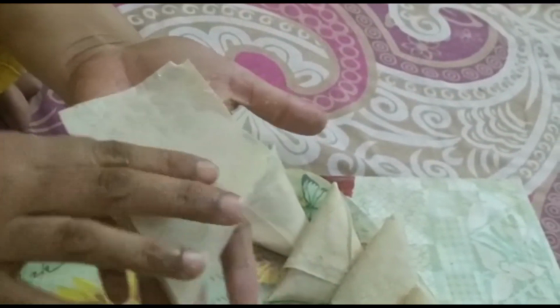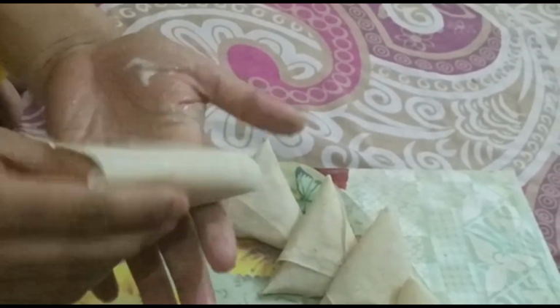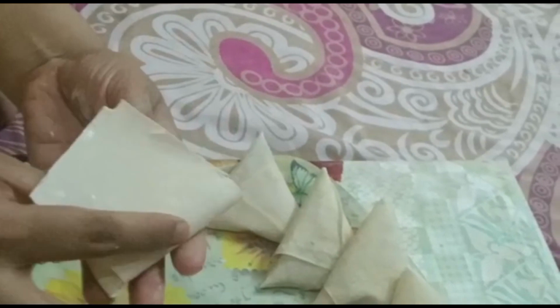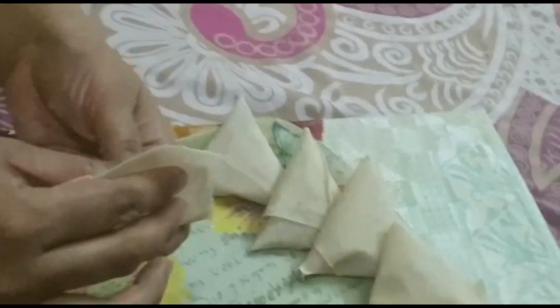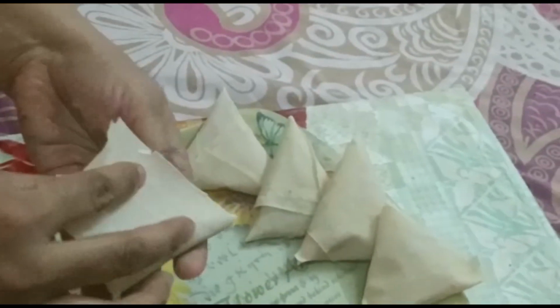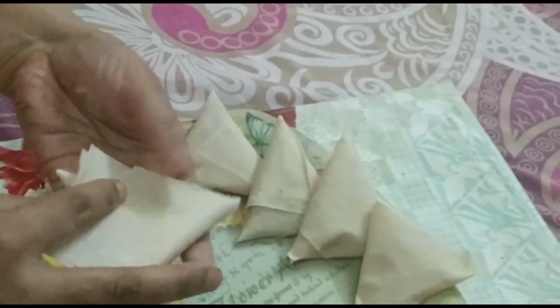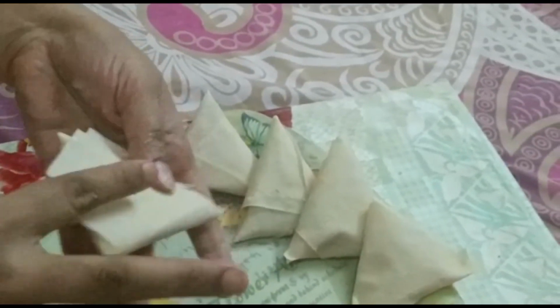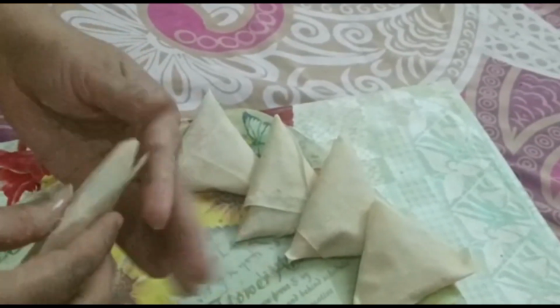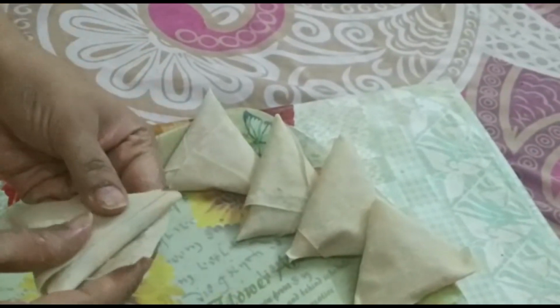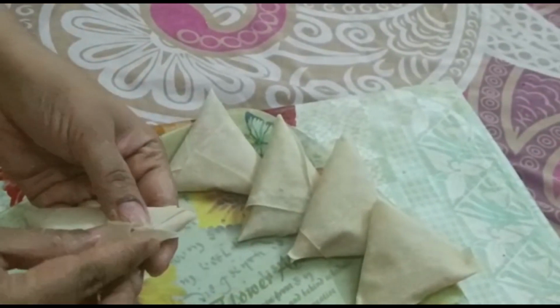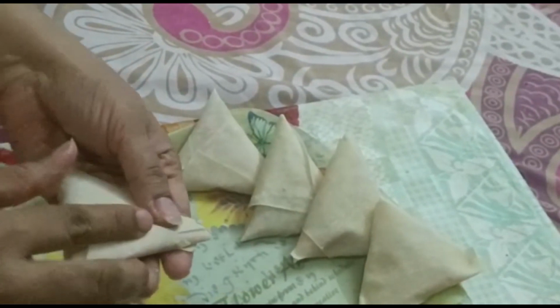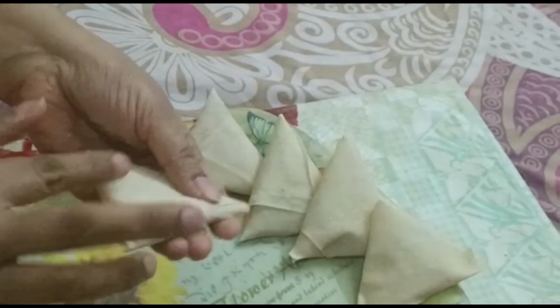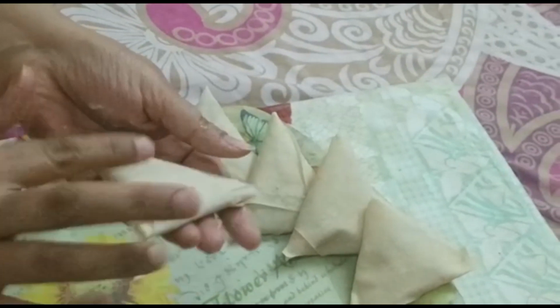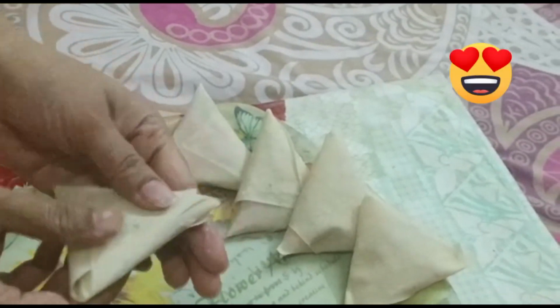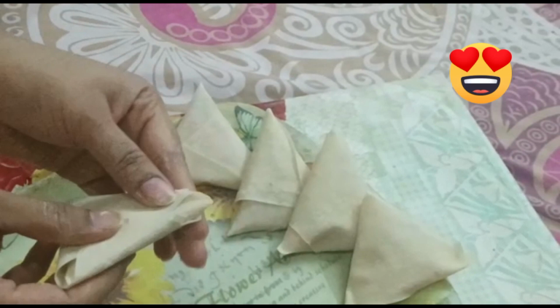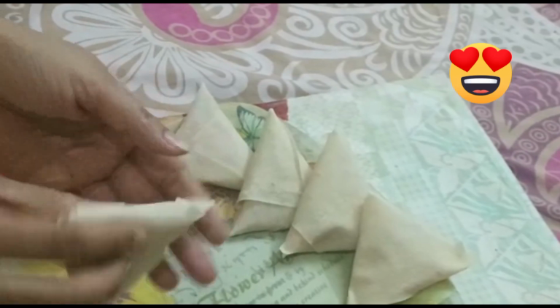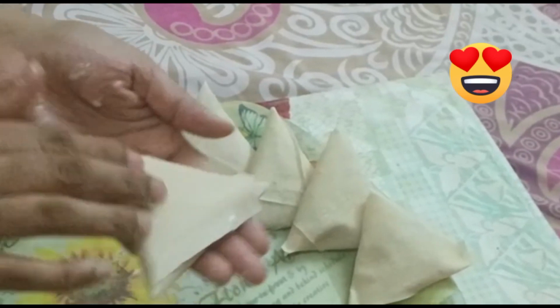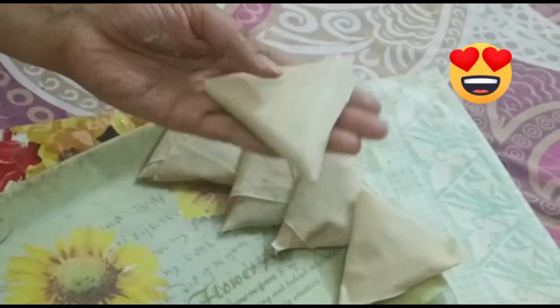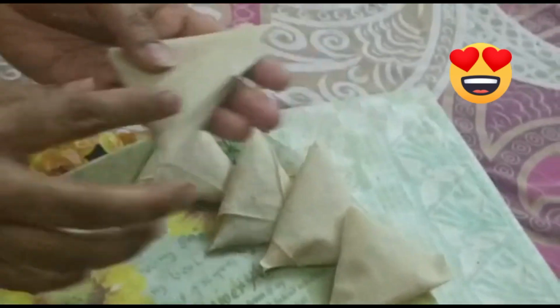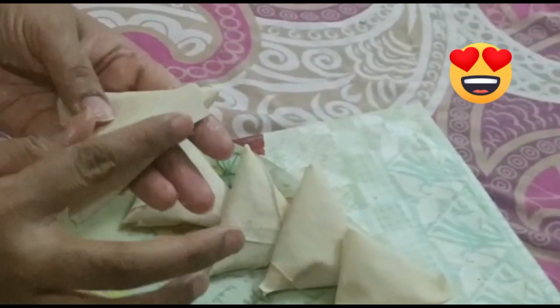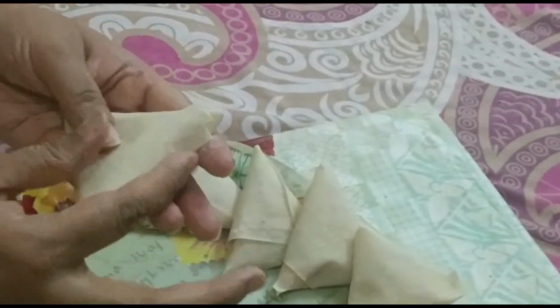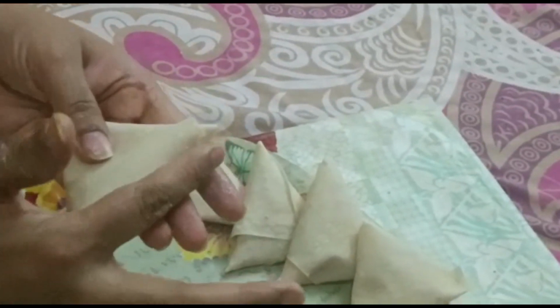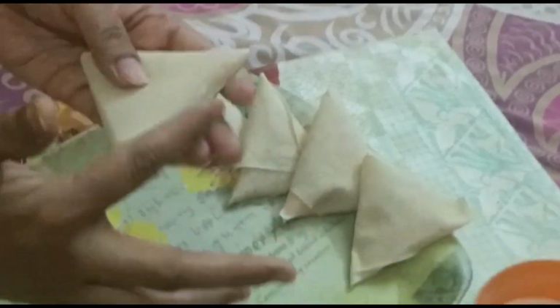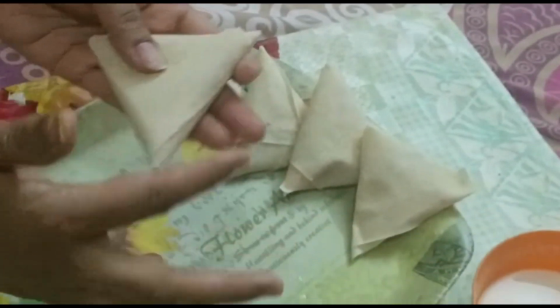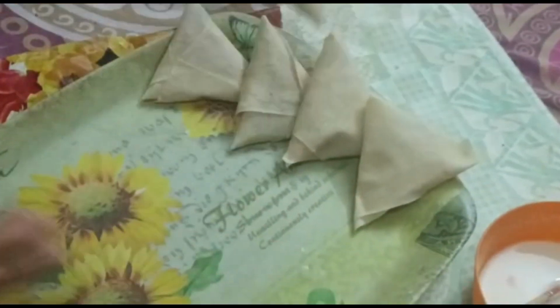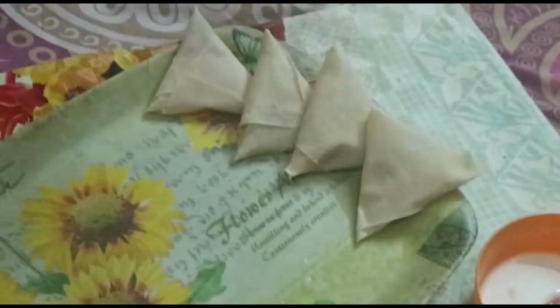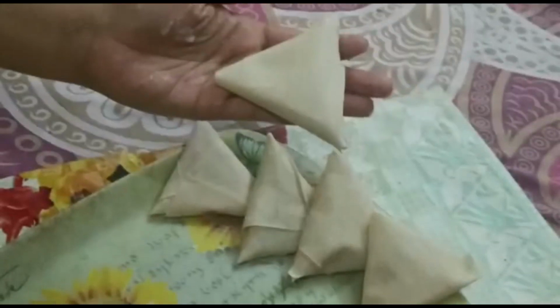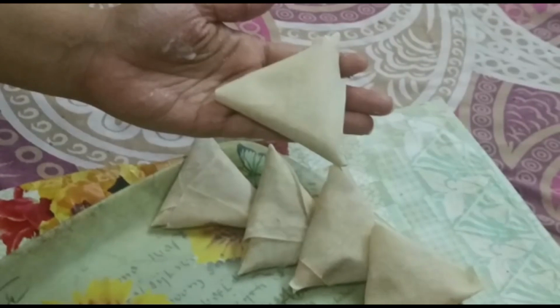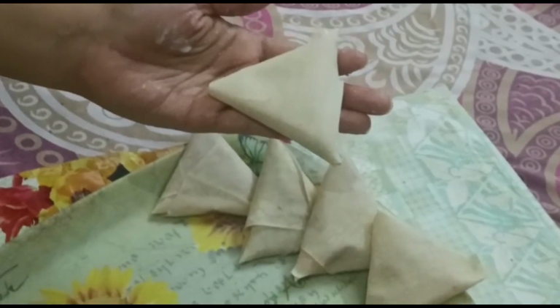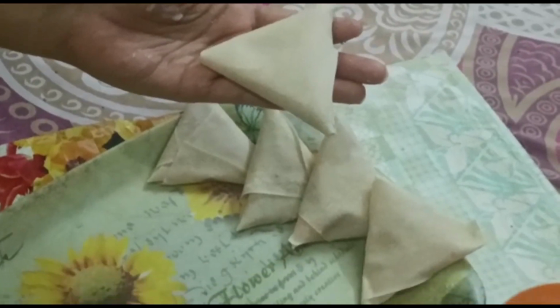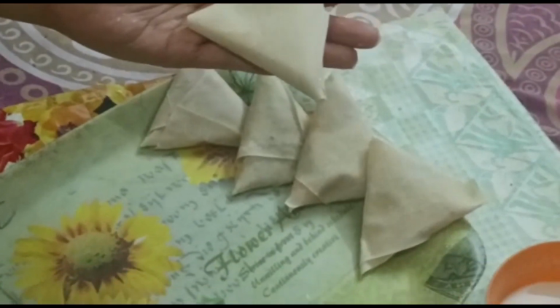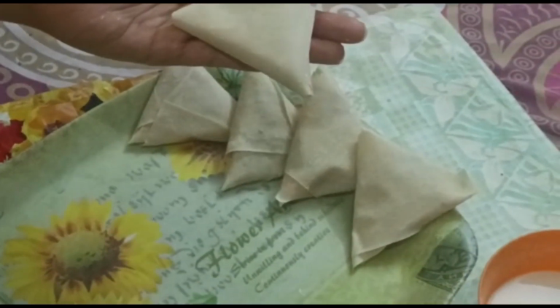See — this way your samosa will be ready.